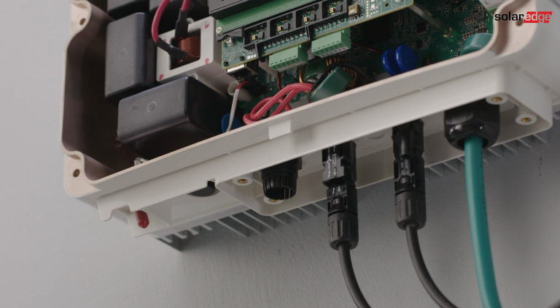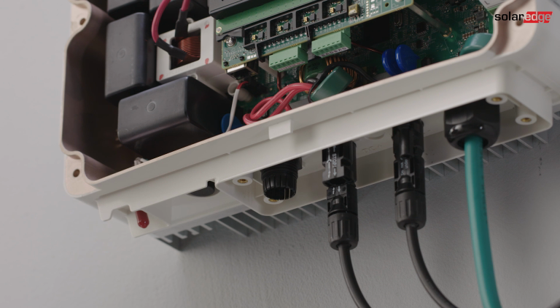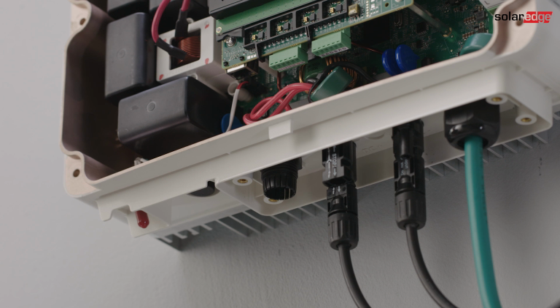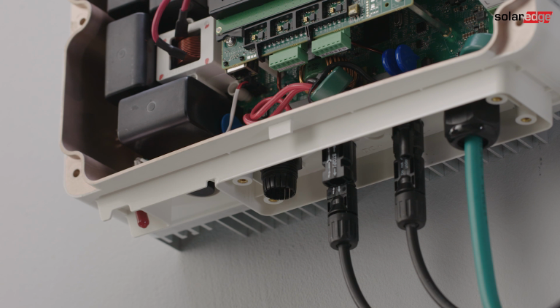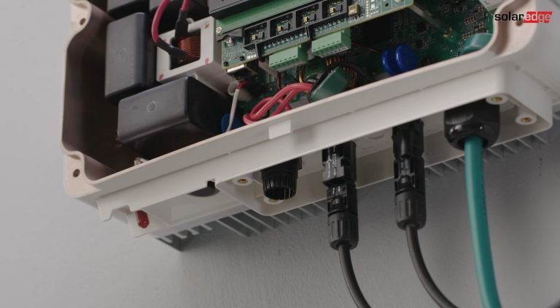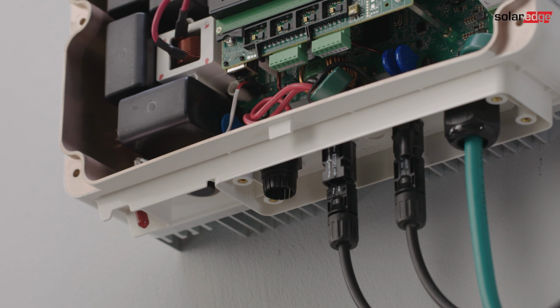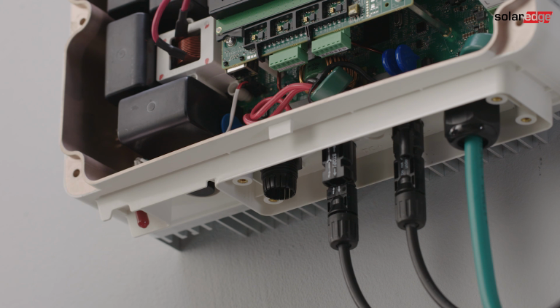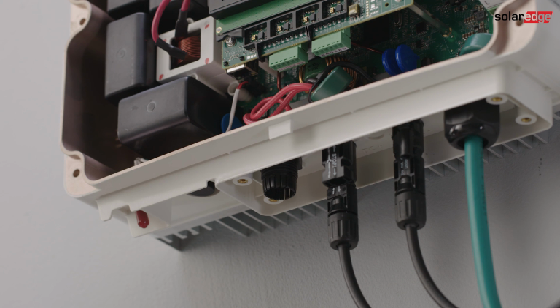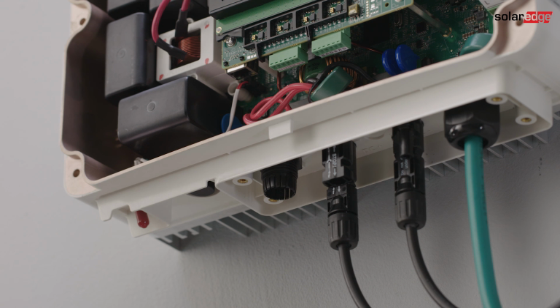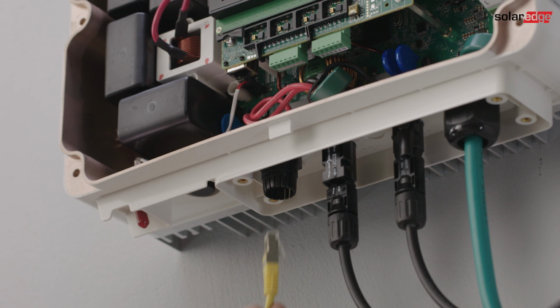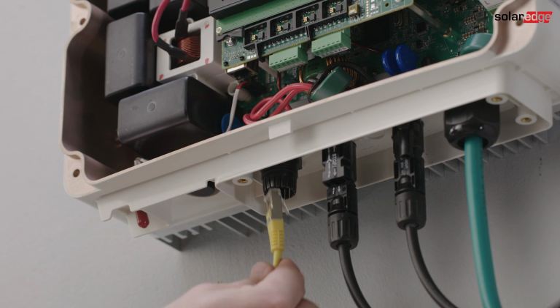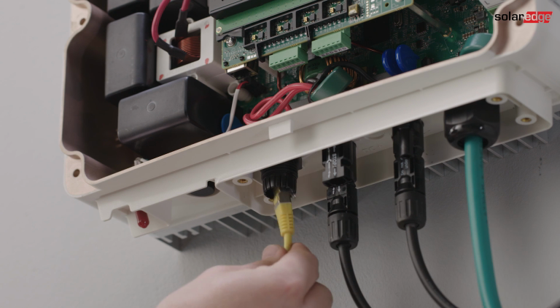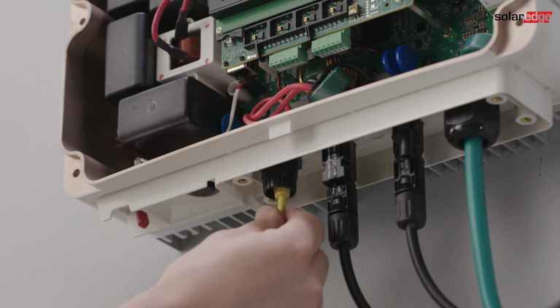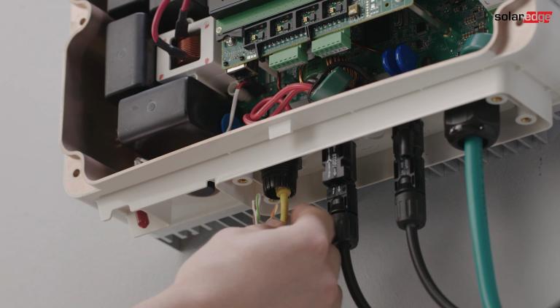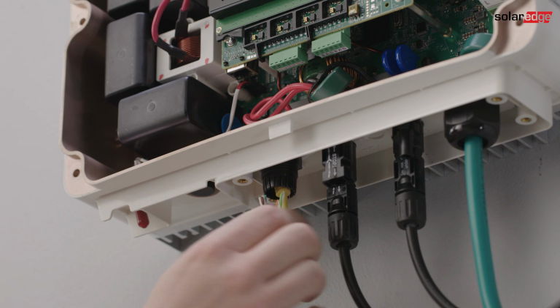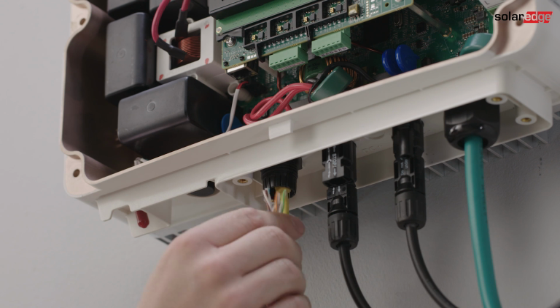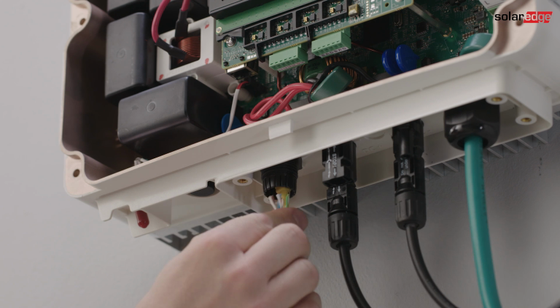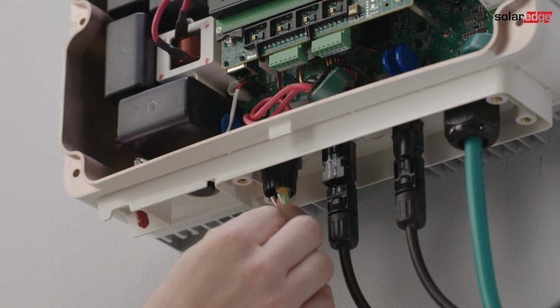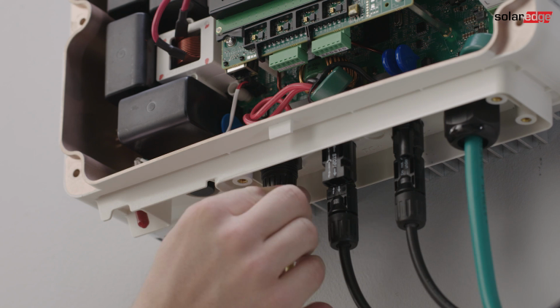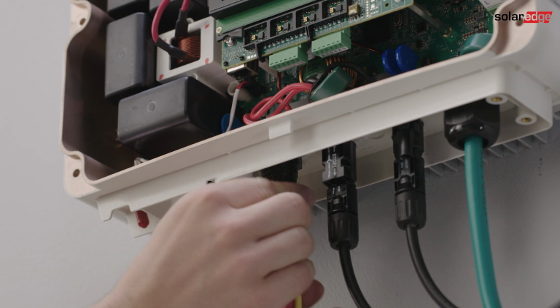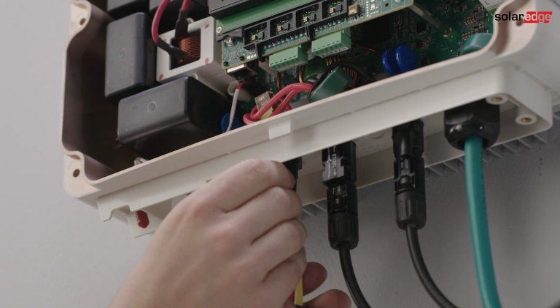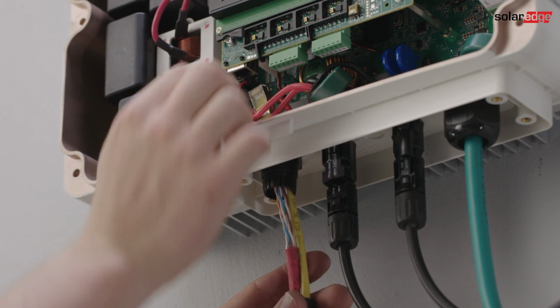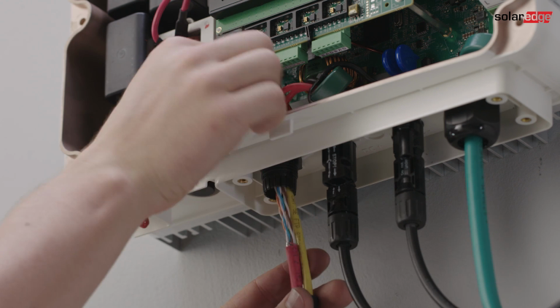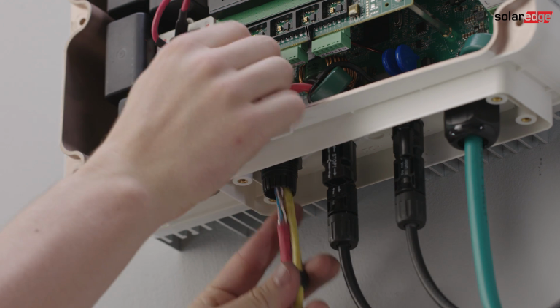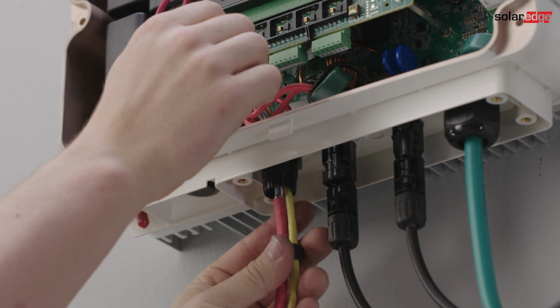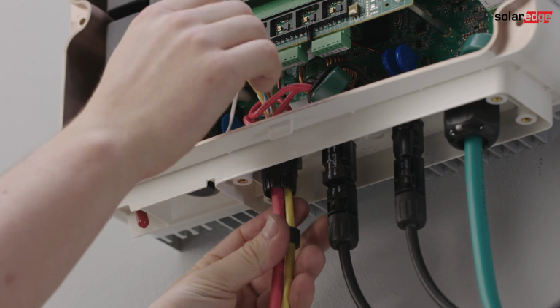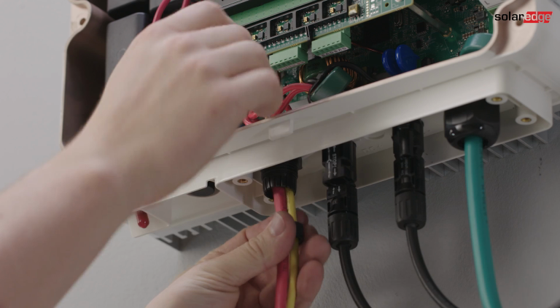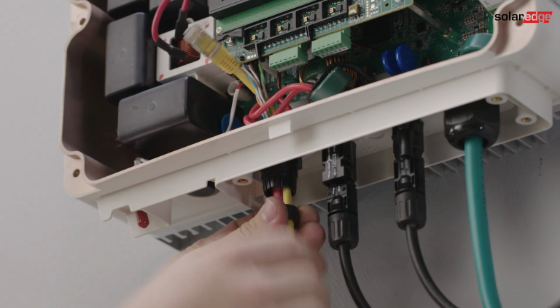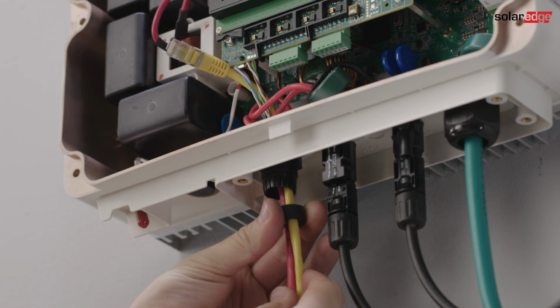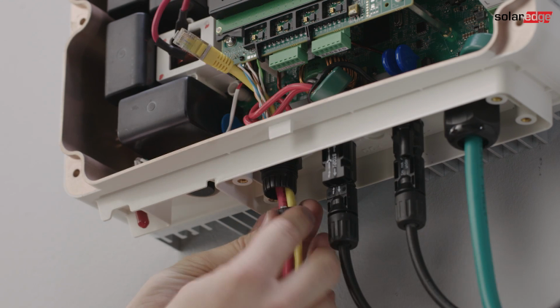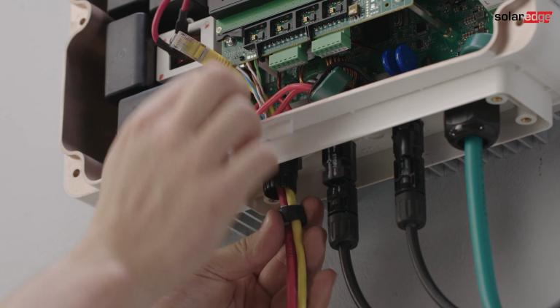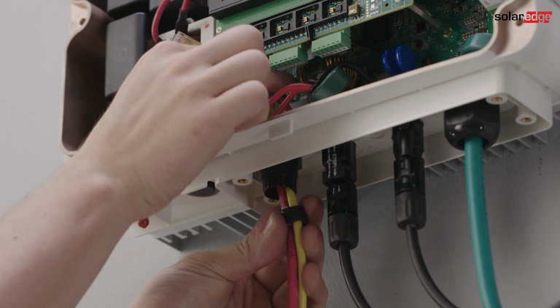We are now going to hook up the internet connection. The easiest way to do this is to run a CAT5 ethernet cable from the internet router to the inverter.